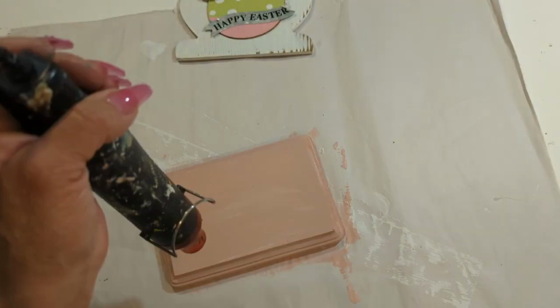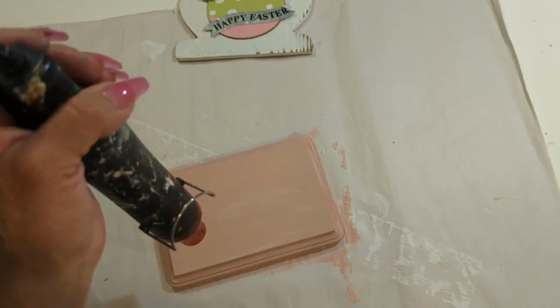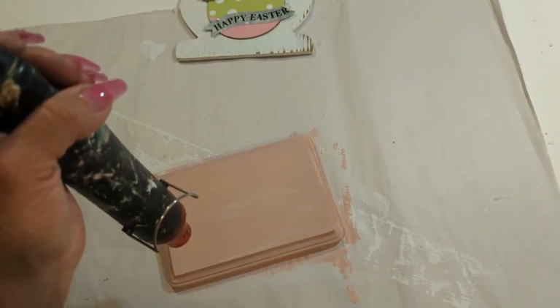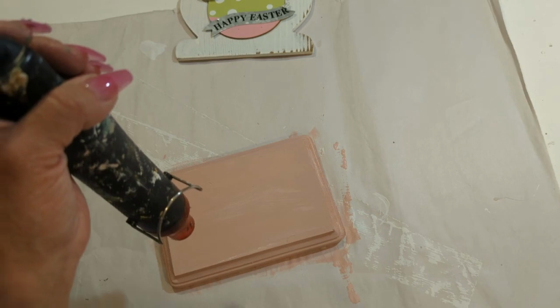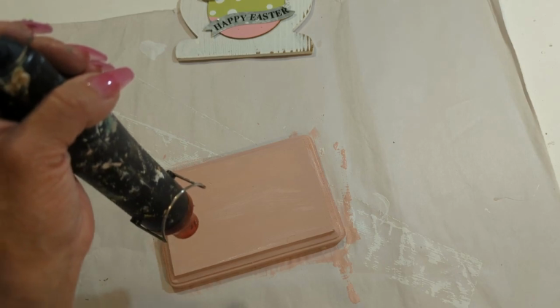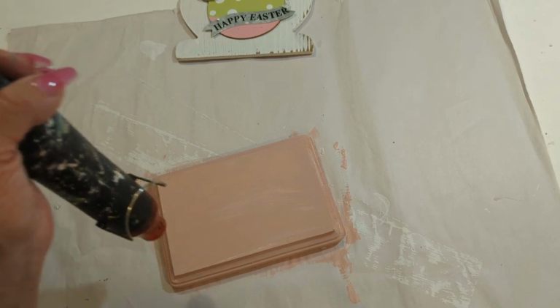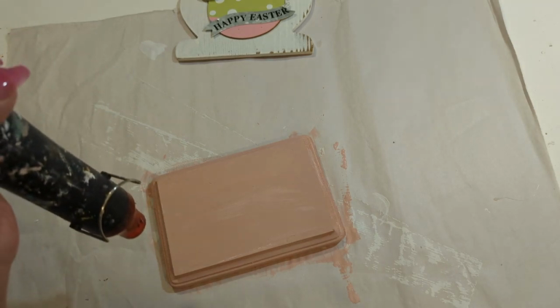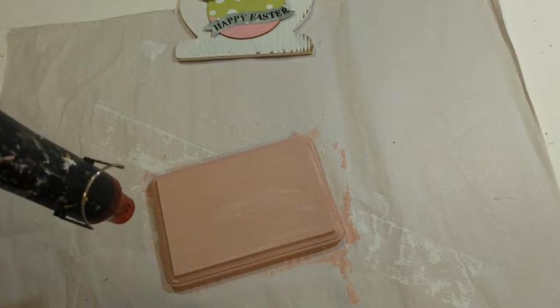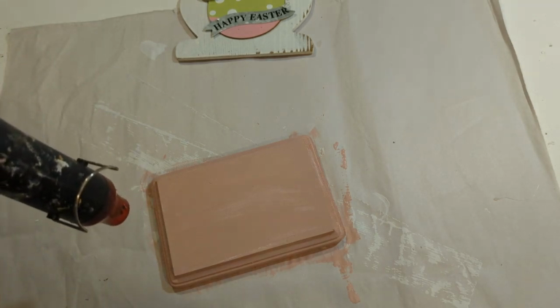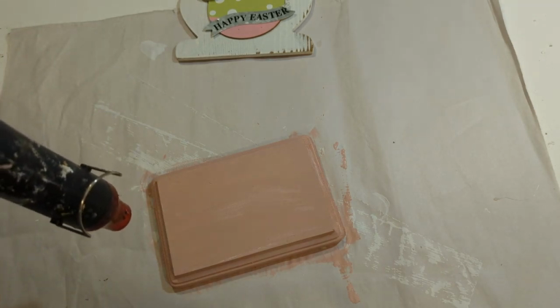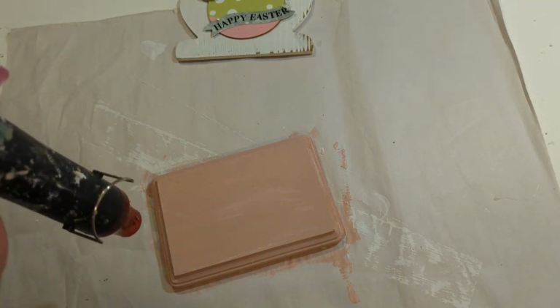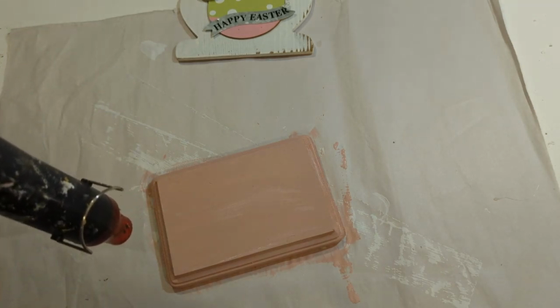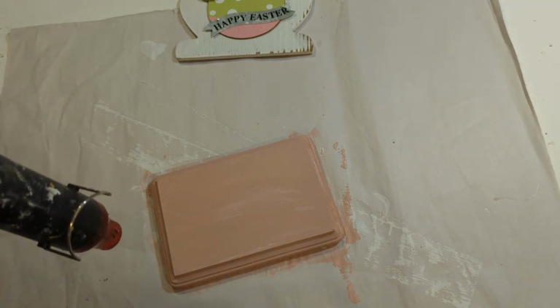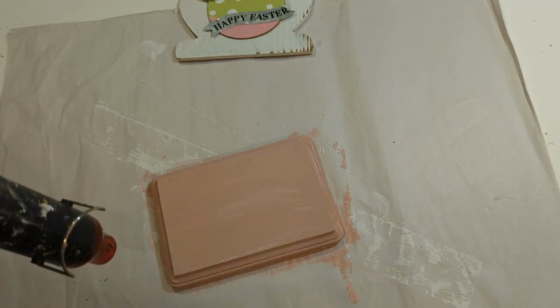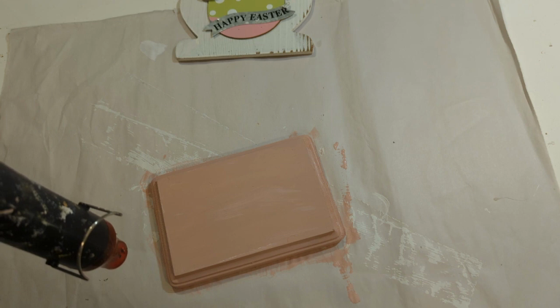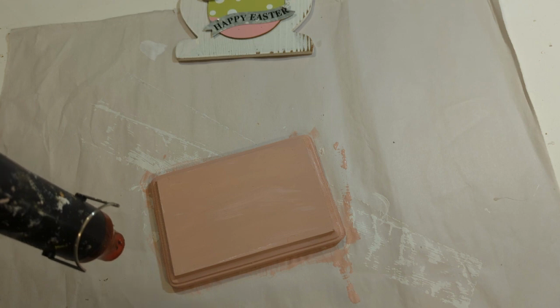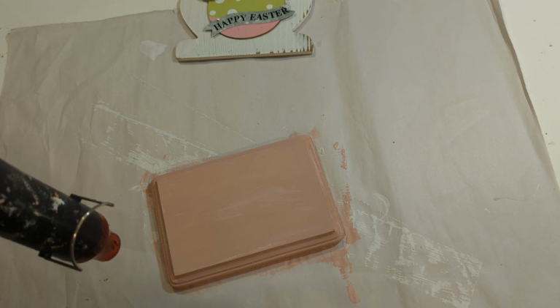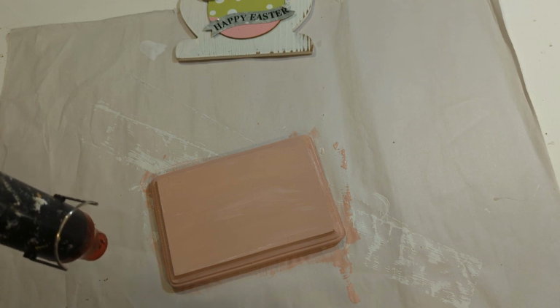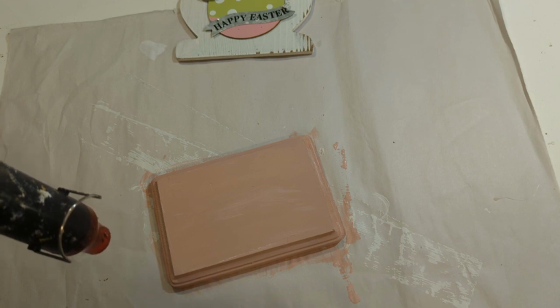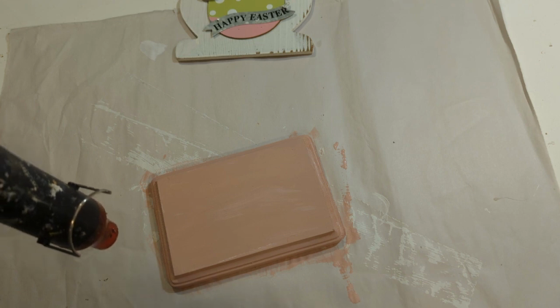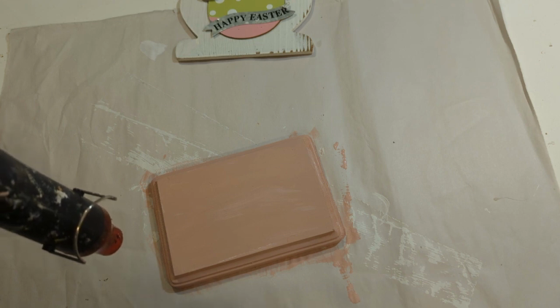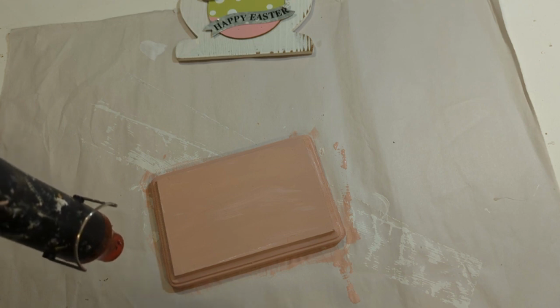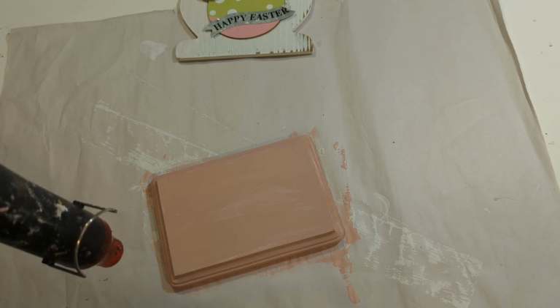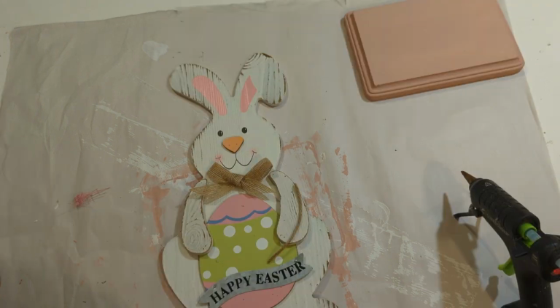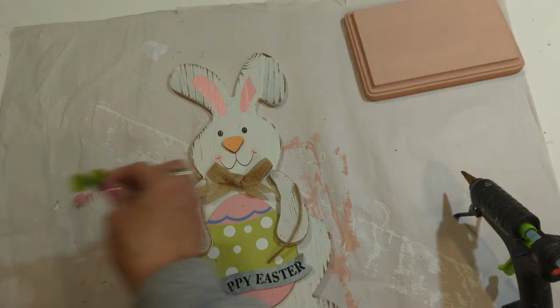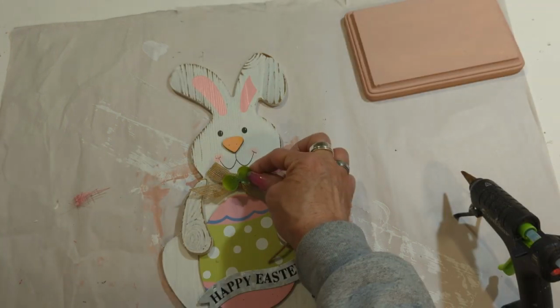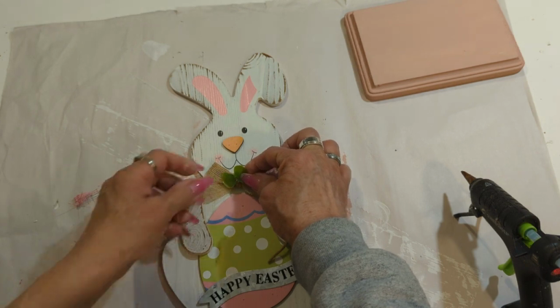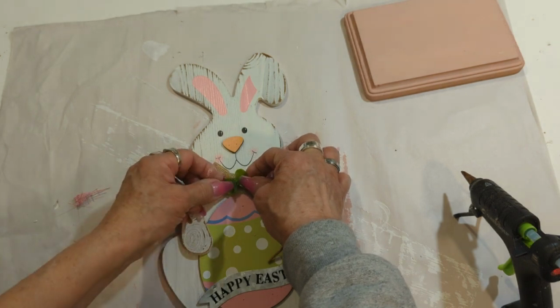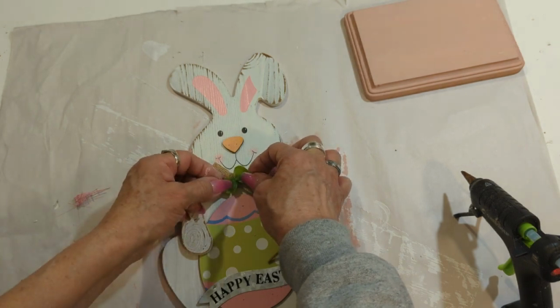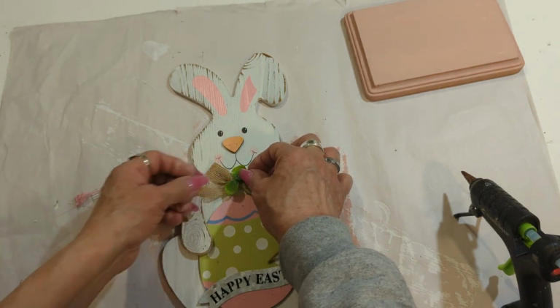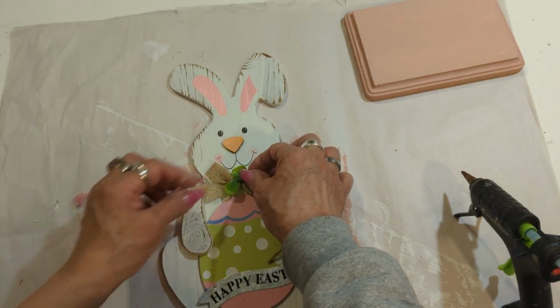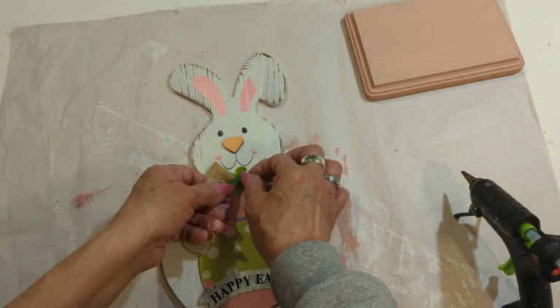I'm going to help it dry with my heat tool. If you don't have this heat tool, then you could just go ahead and use a blow dryer. And with this beautiful bunny from Michaels, I'm going to go ahead and...